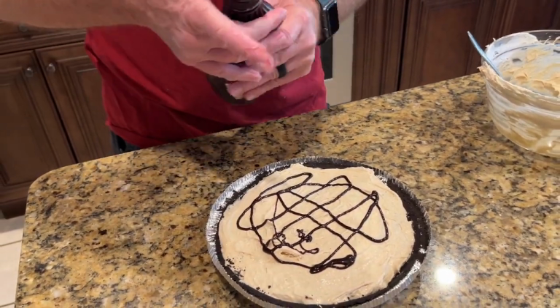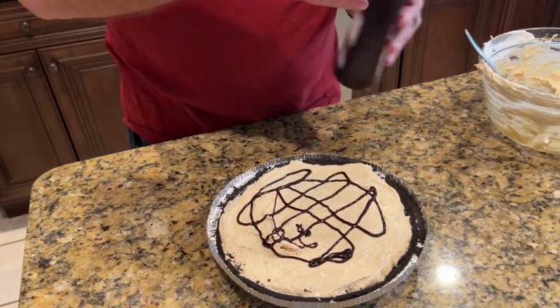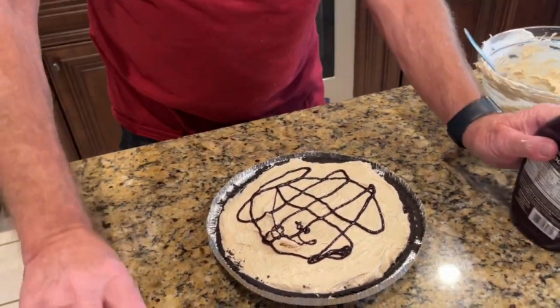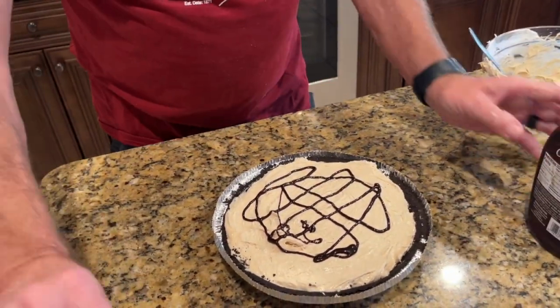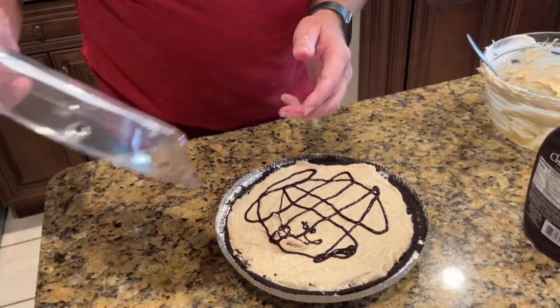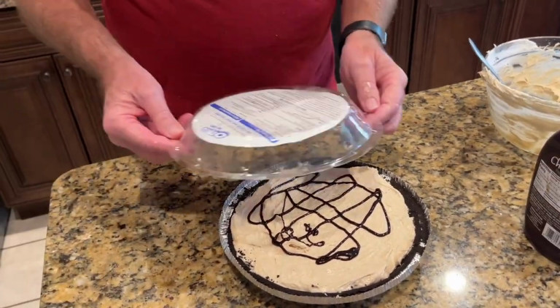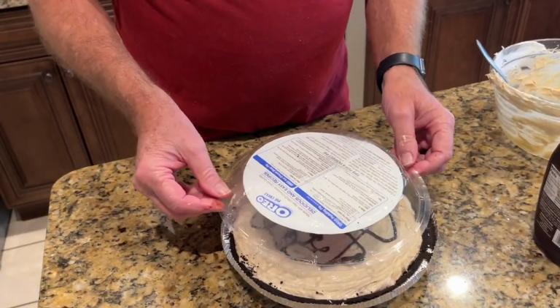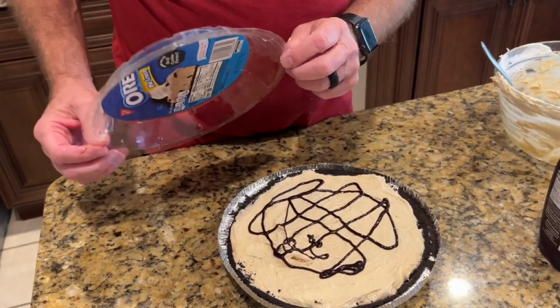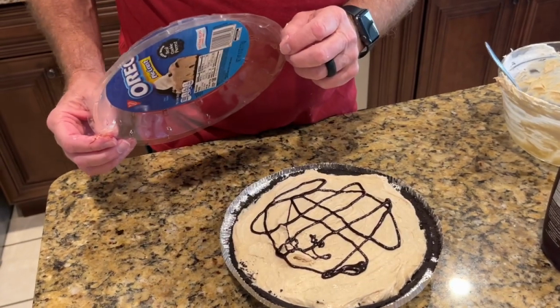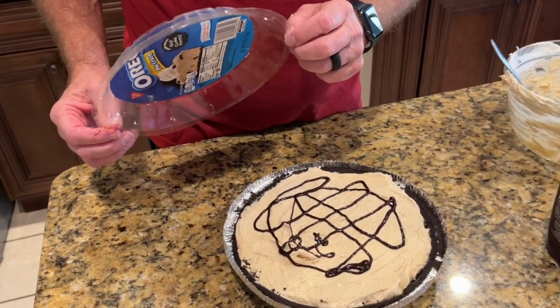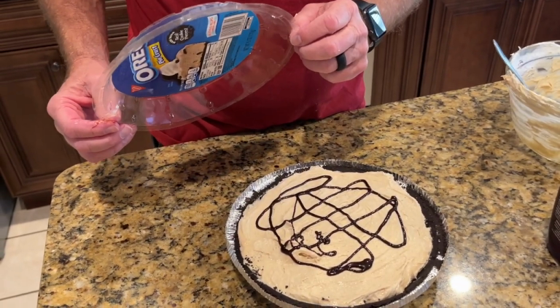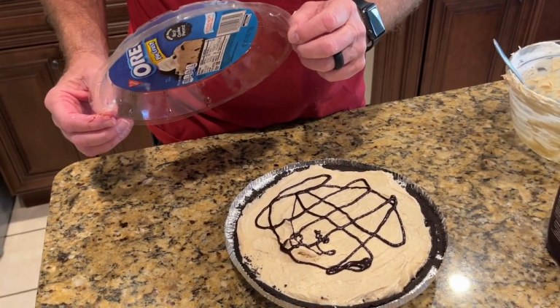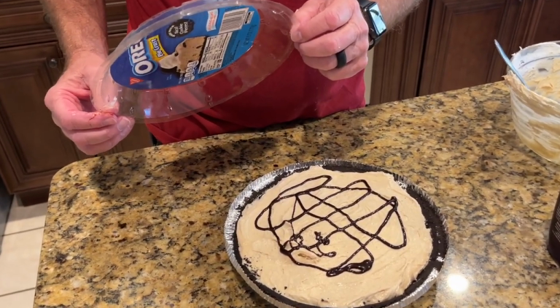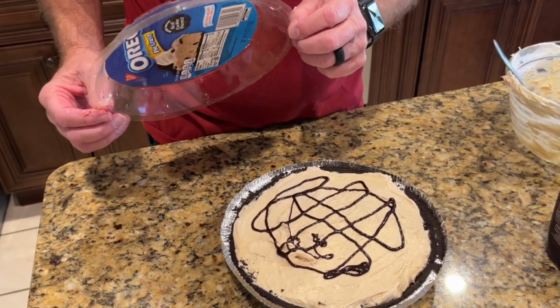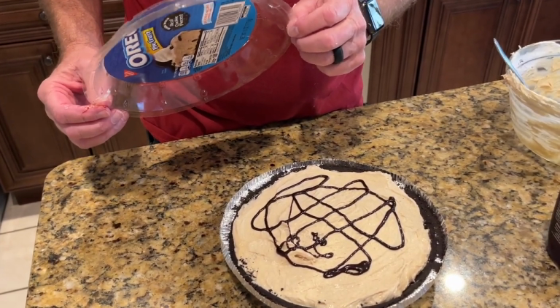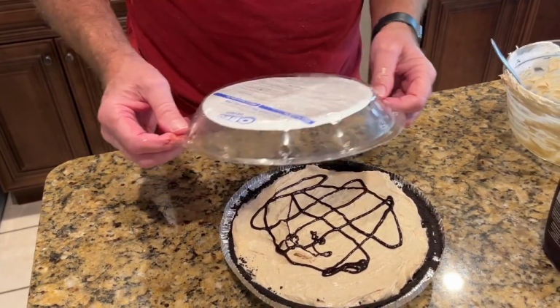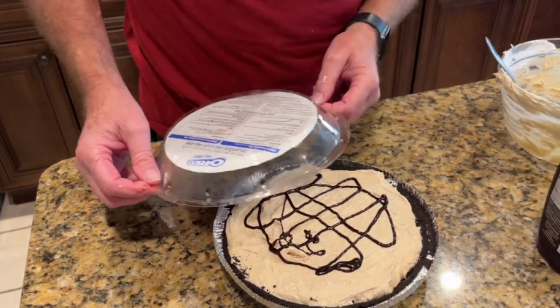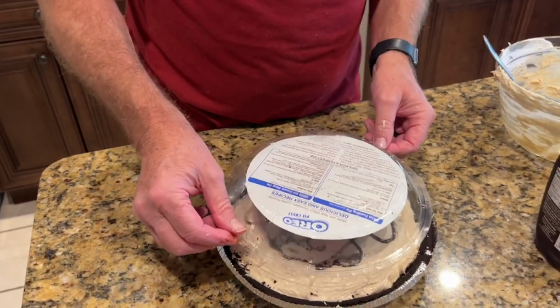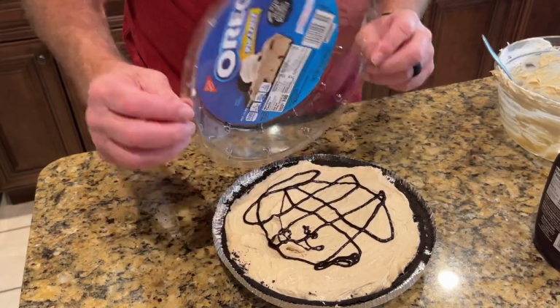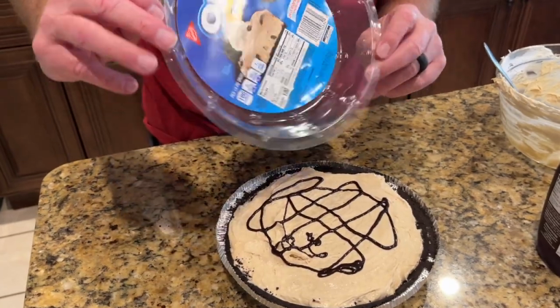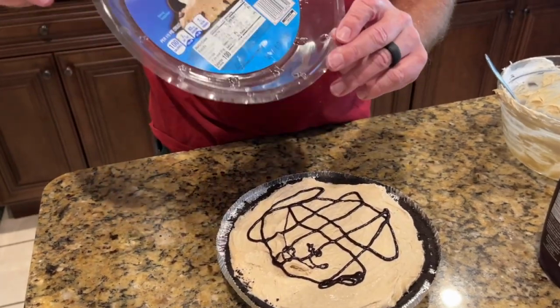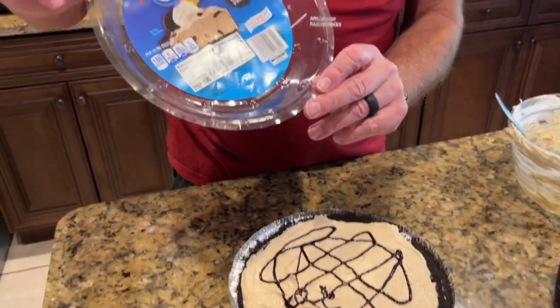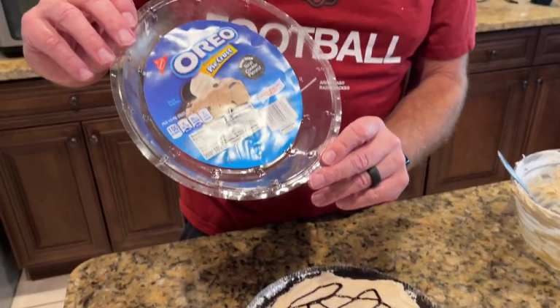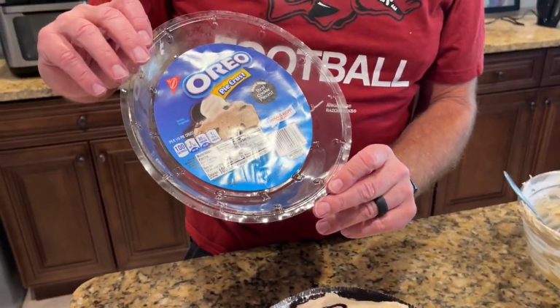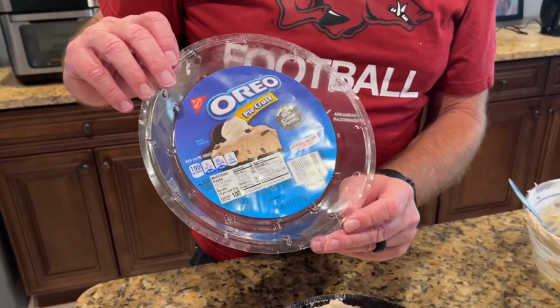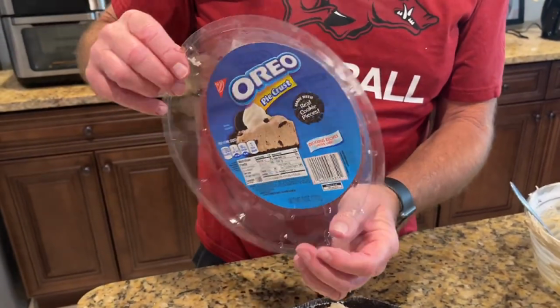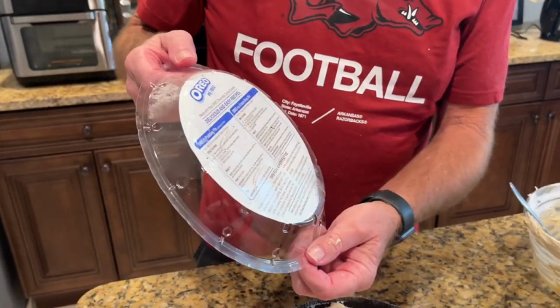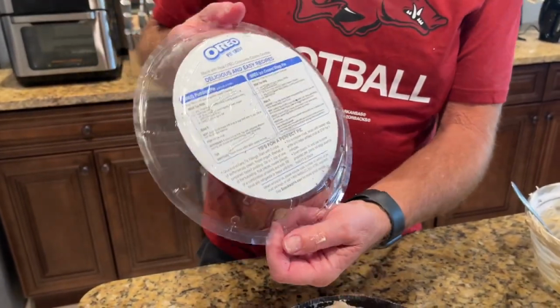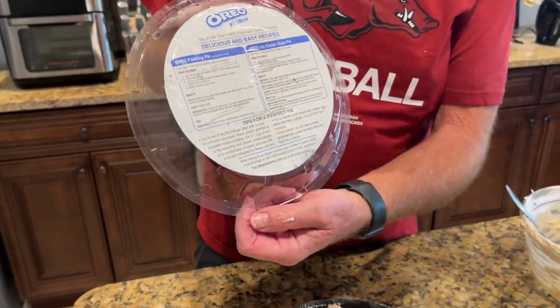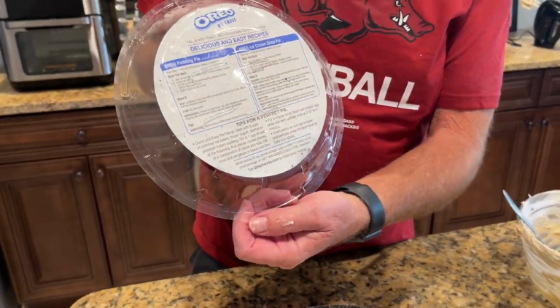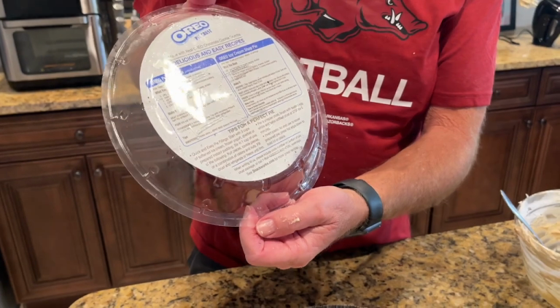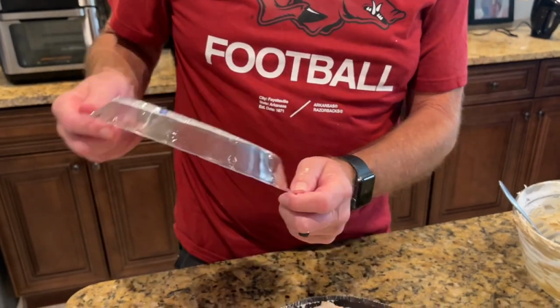Okay, now it's got to go in the refrigerator and set for probably about an hour and a half. On this Oreo pie crust, it's got some good recipes on the back of it too.